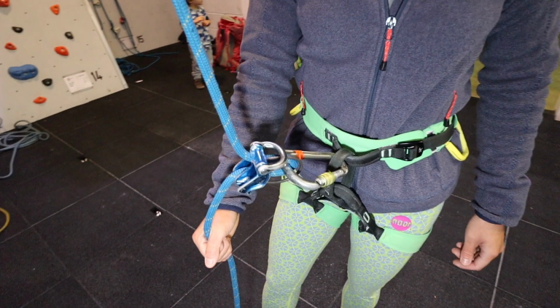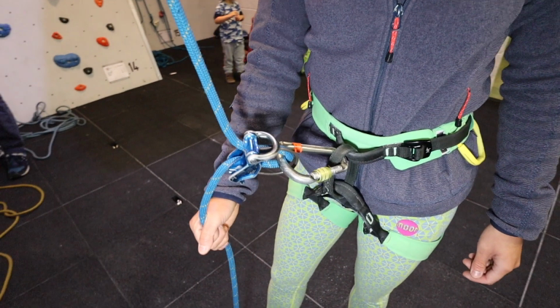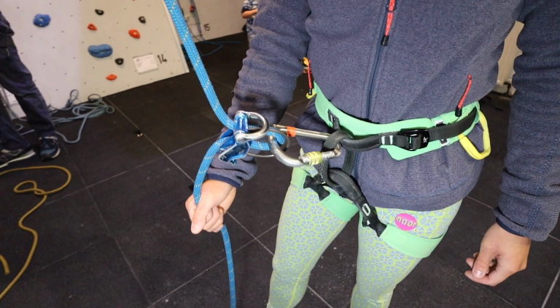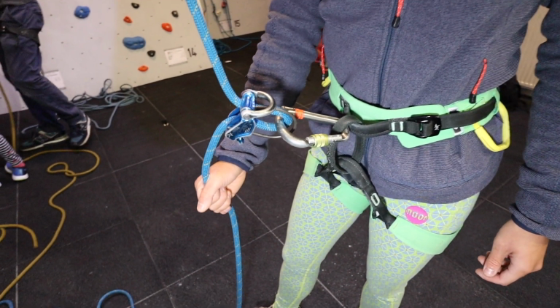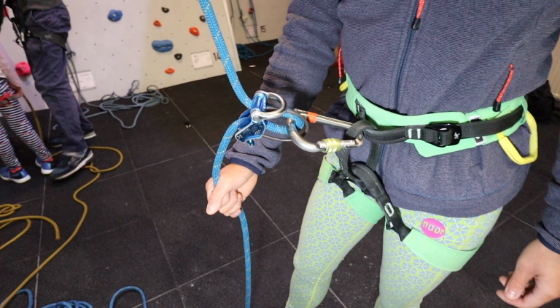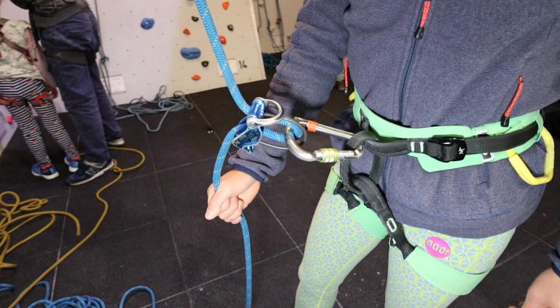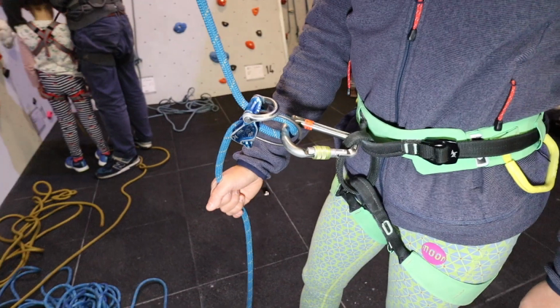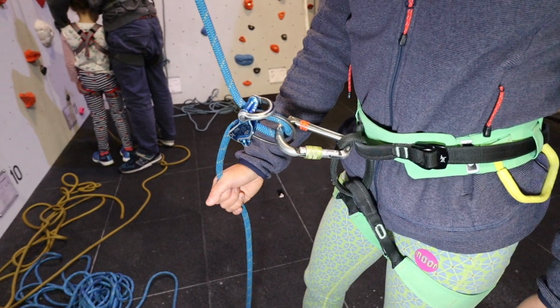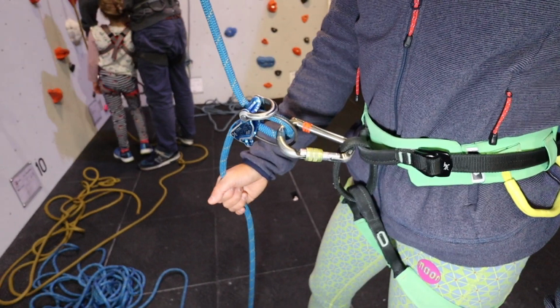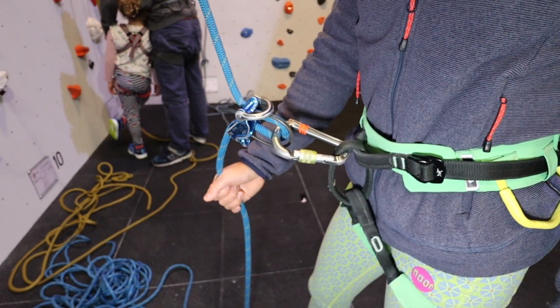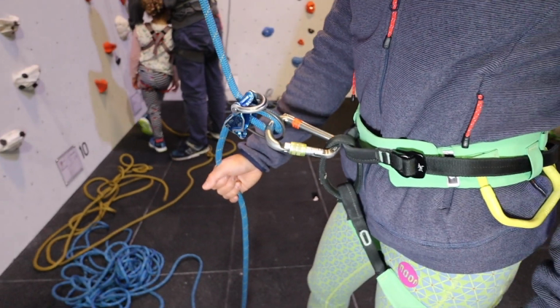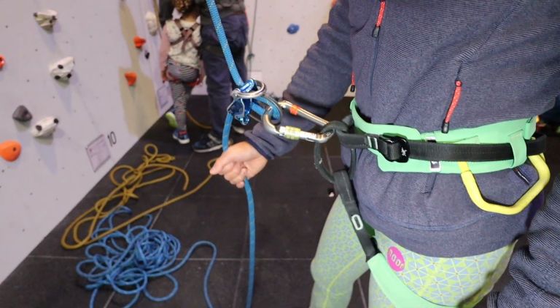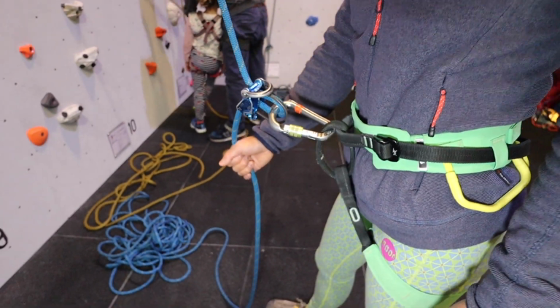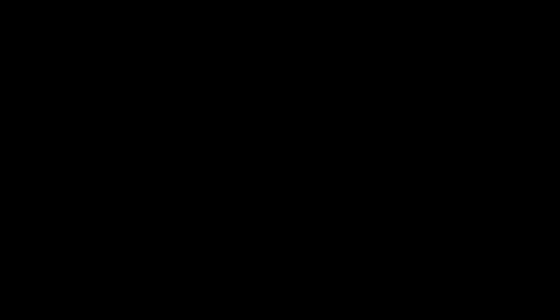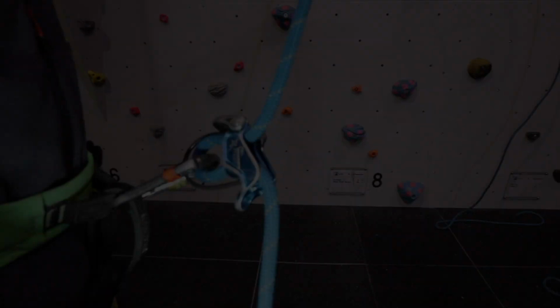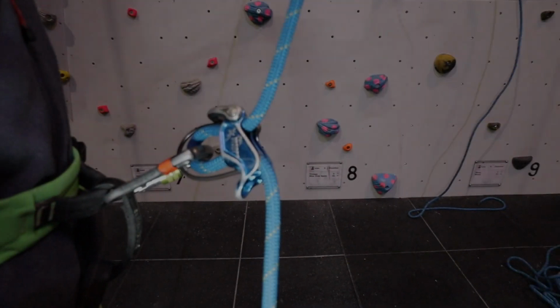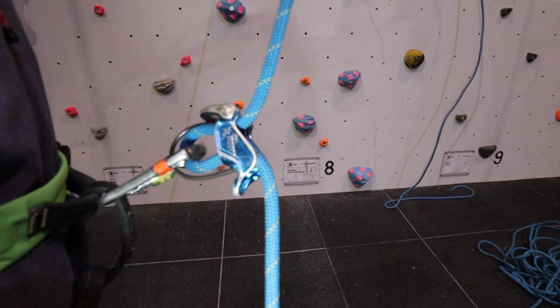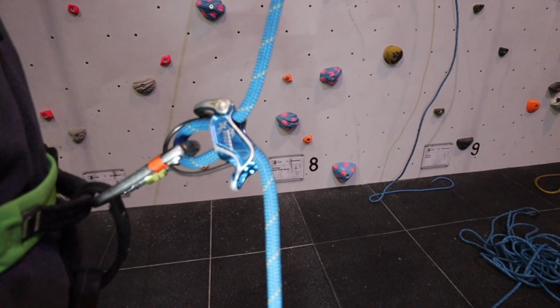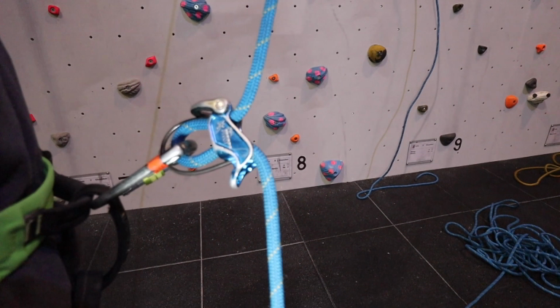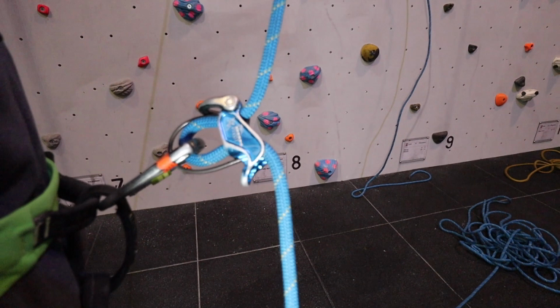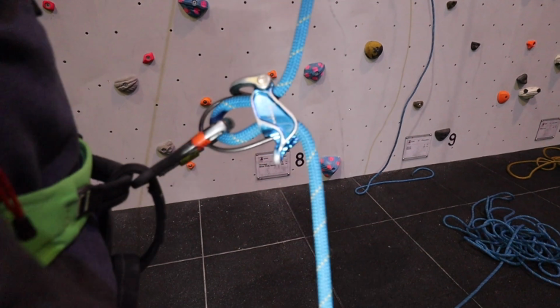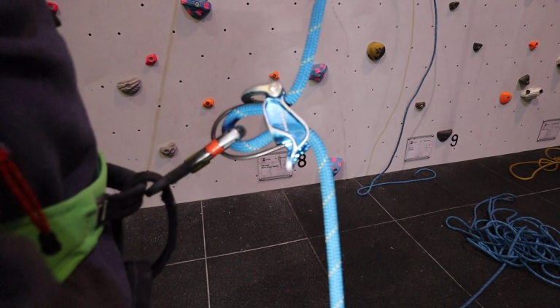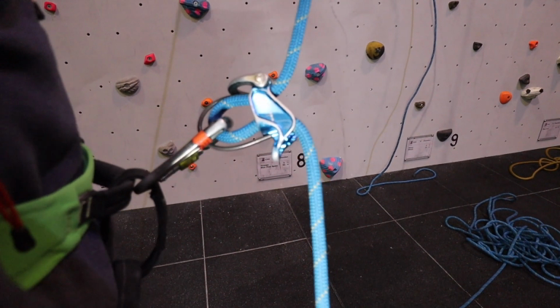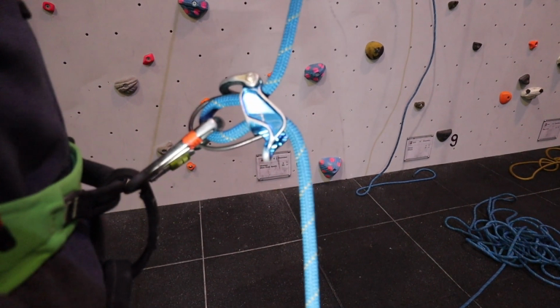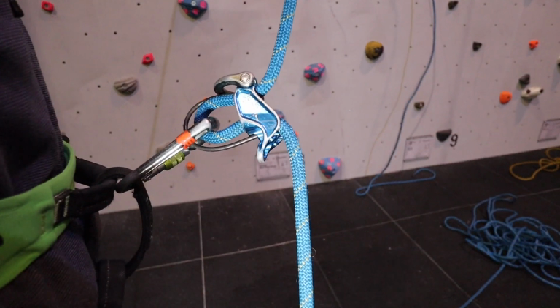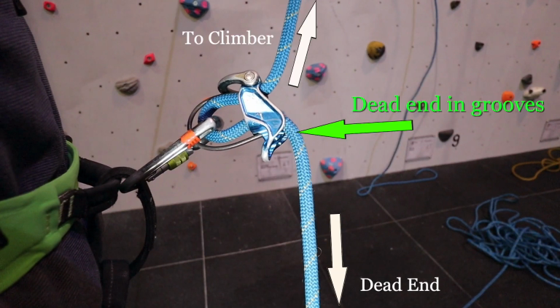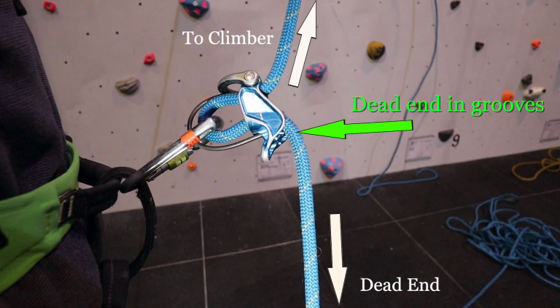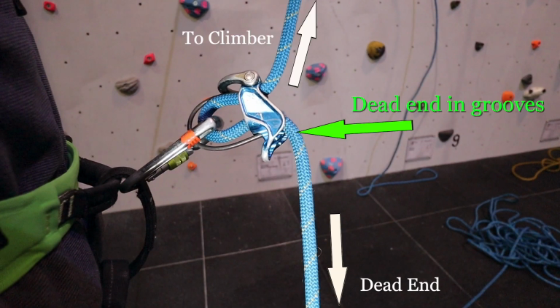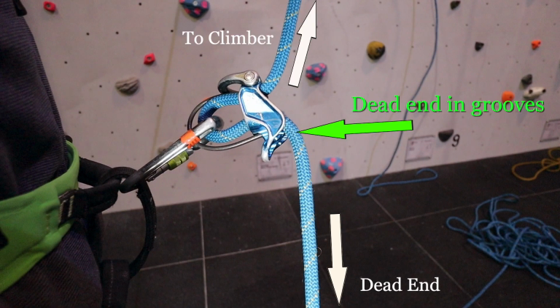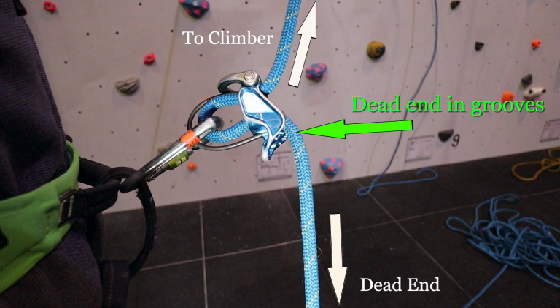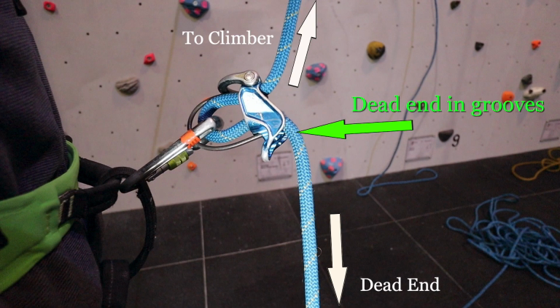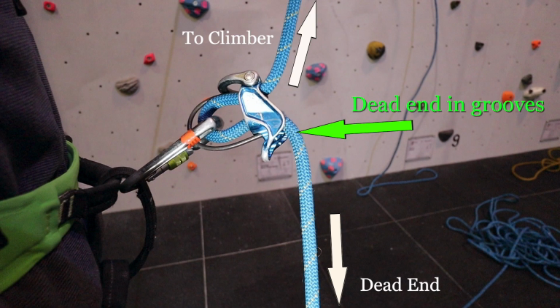There are several points to check with the belay. Firstly, check that the rope is orientated the correct way inside the belay device, with the dead end generally running over any grooves. Follow any pictures on the device for aid.